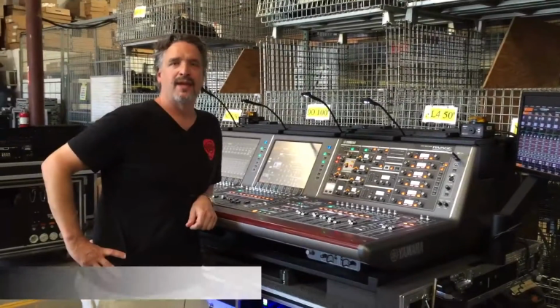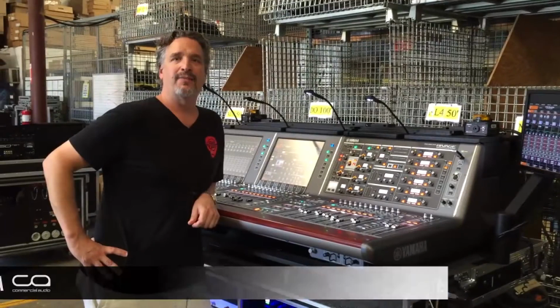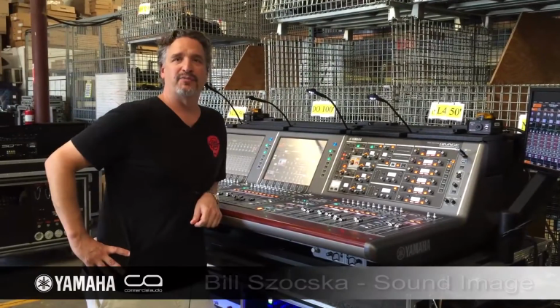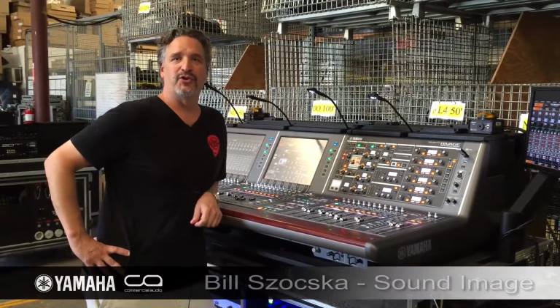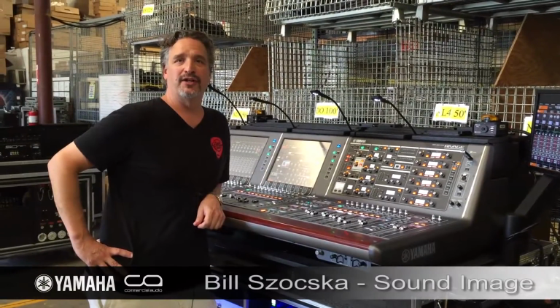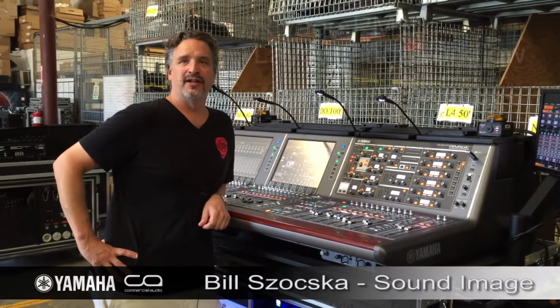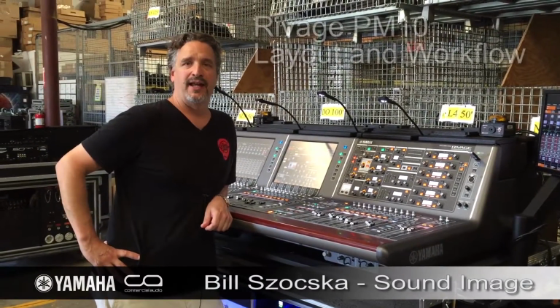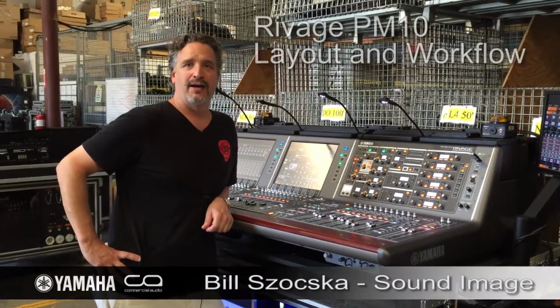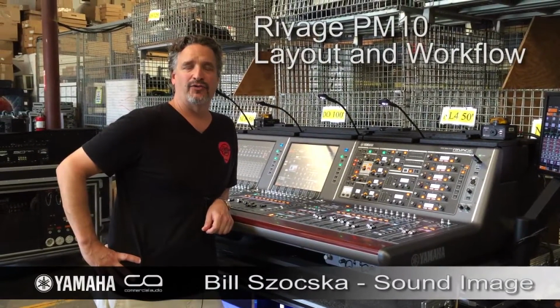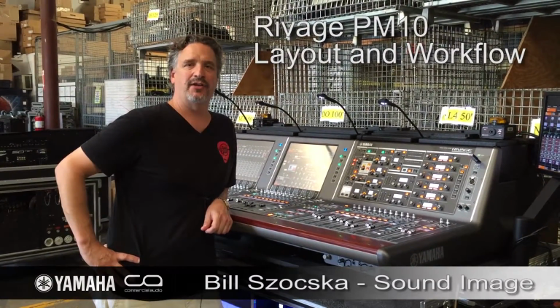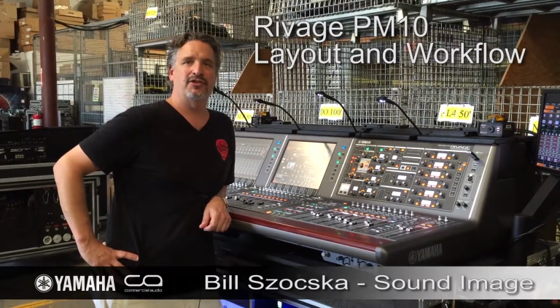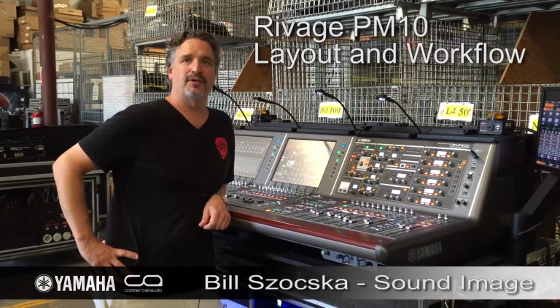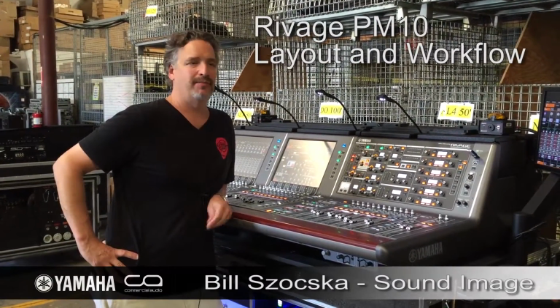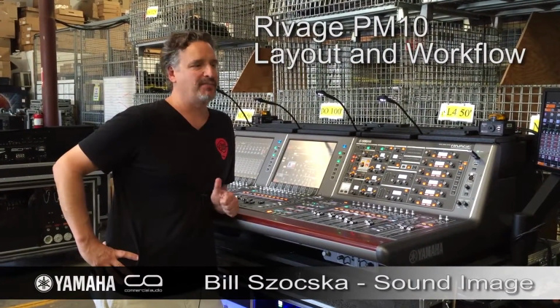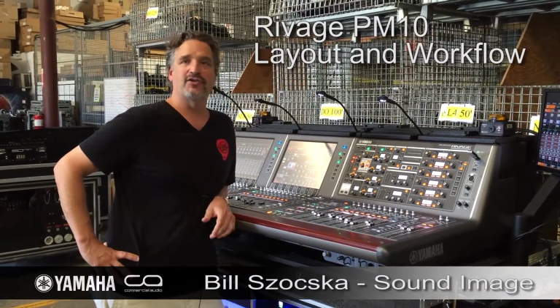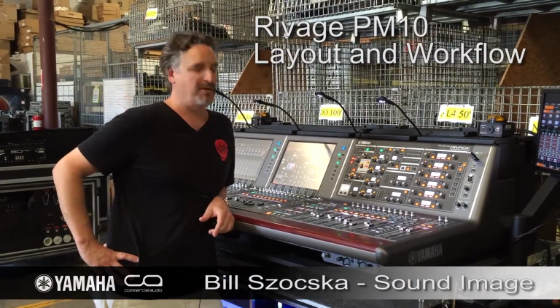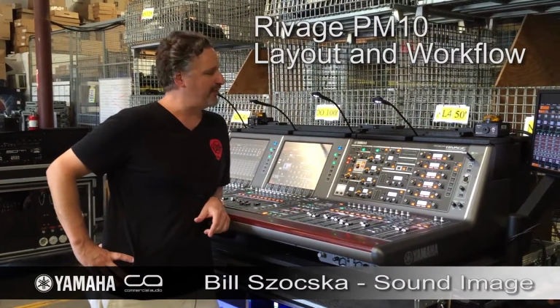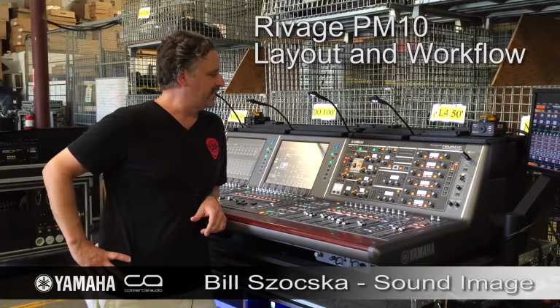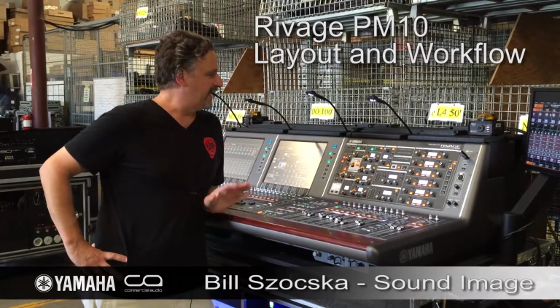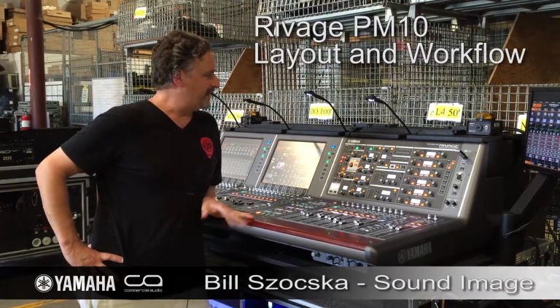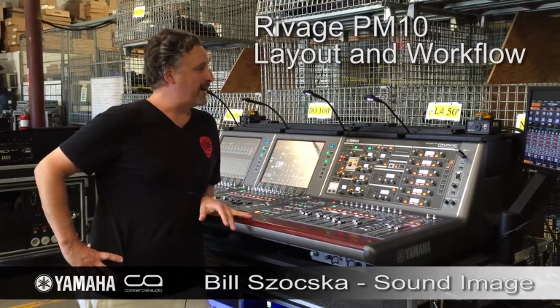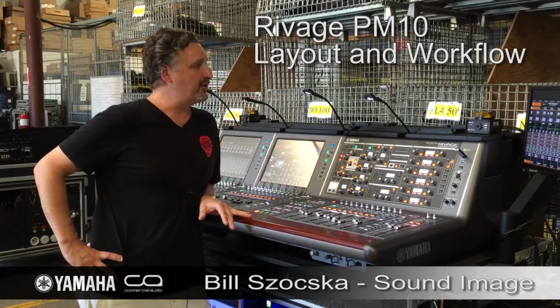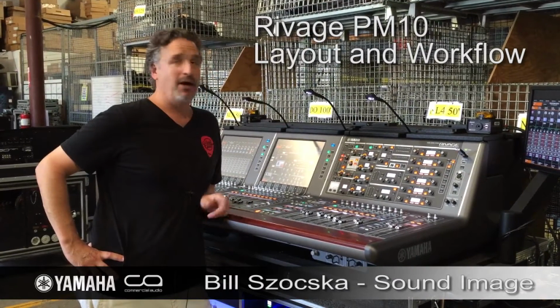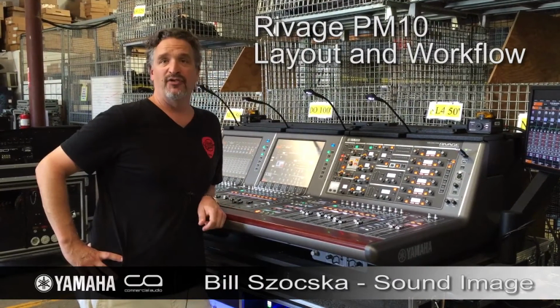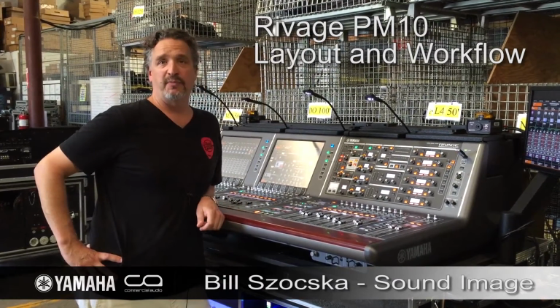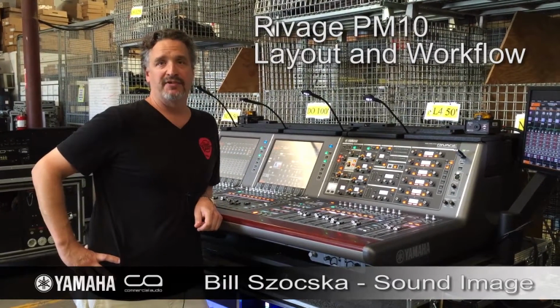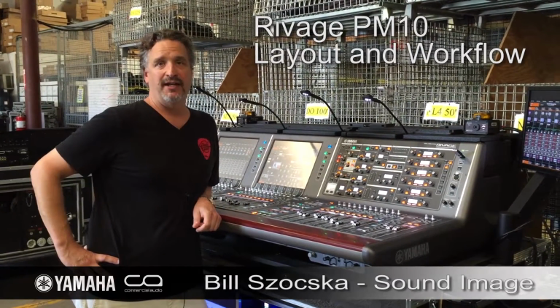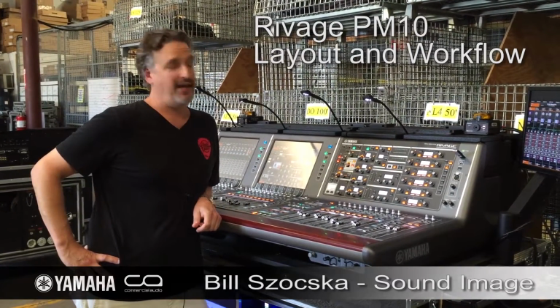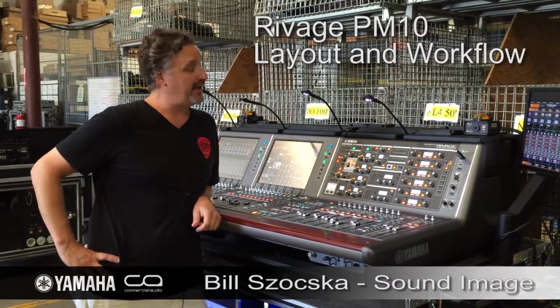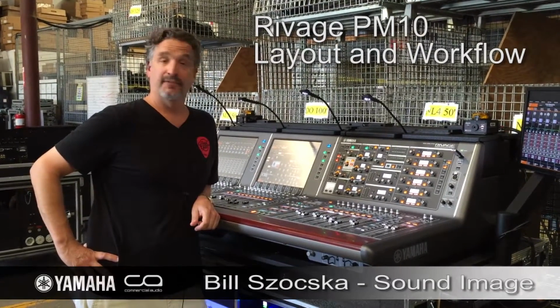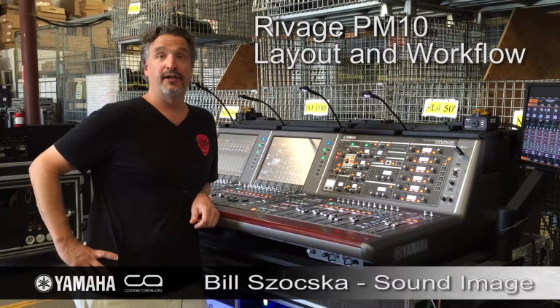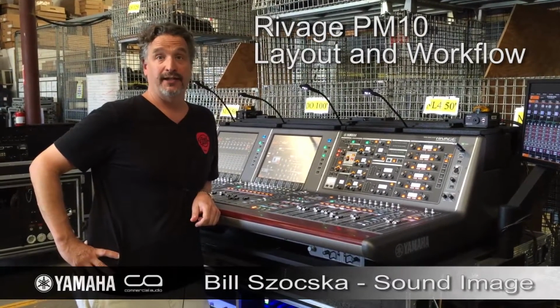My name is Bill Sochka and I work for SoundImage. I'm currently mixing monitors for Jimmy Buffett on this brand new Yamaha Rivage PM10, and I've got to say, I really like it.